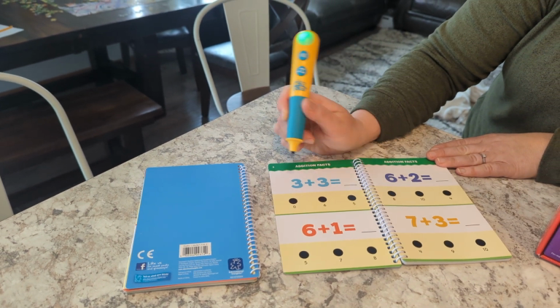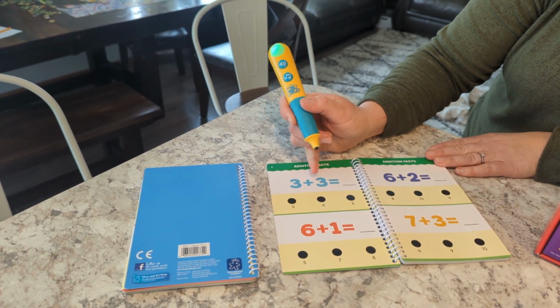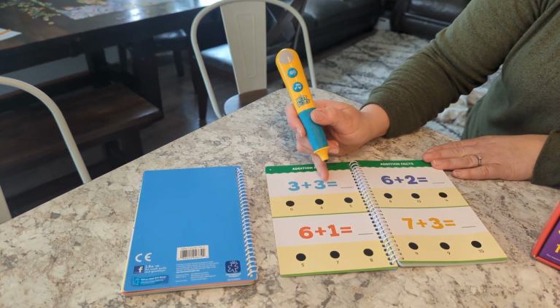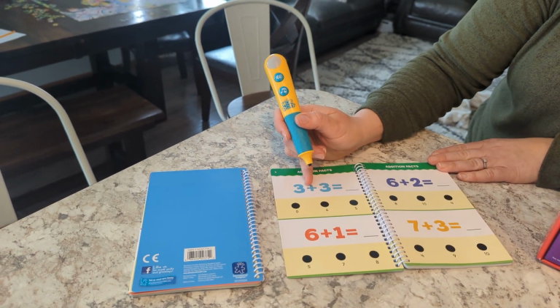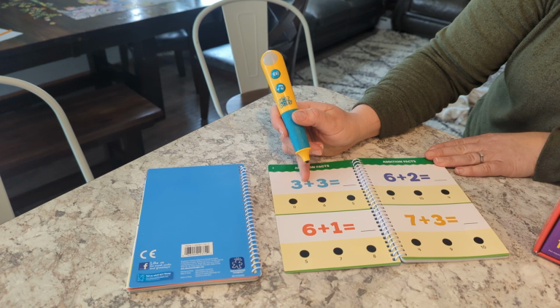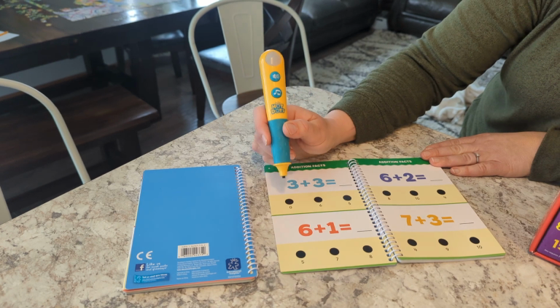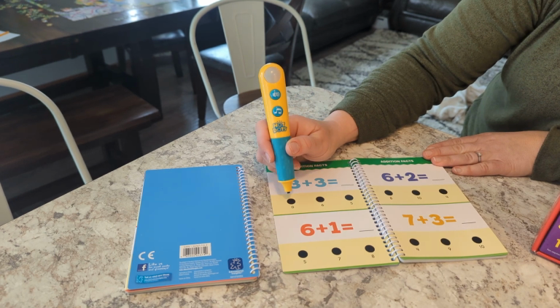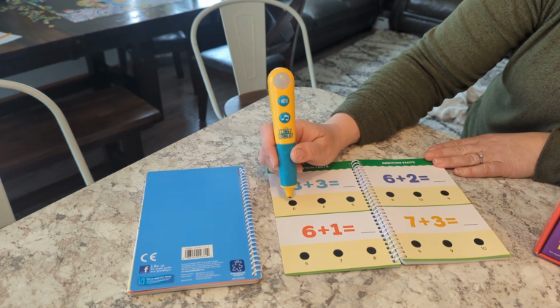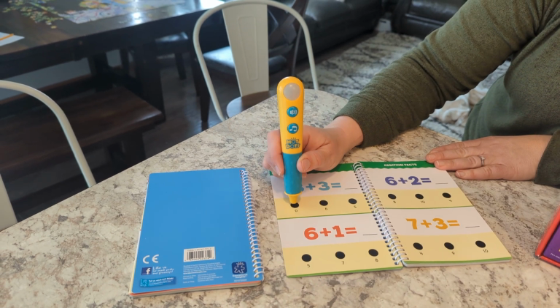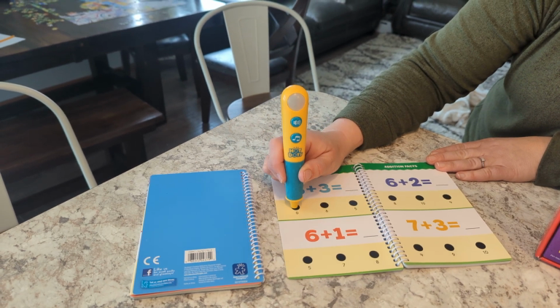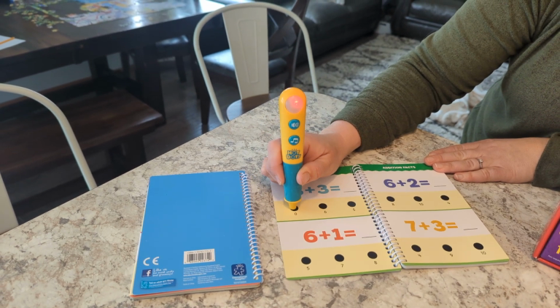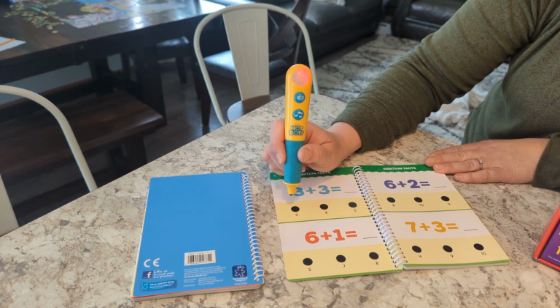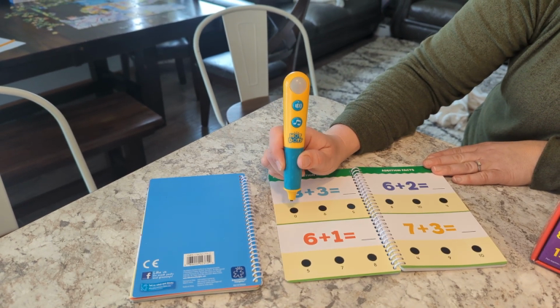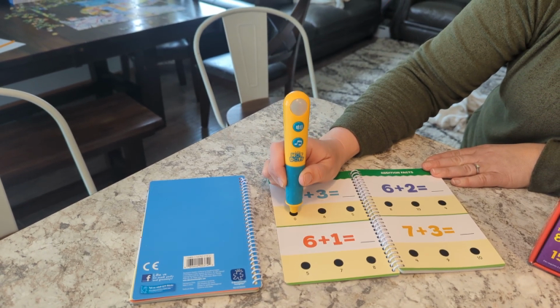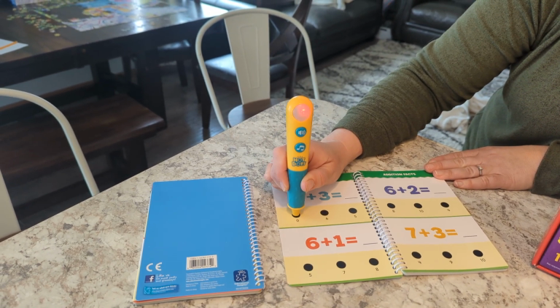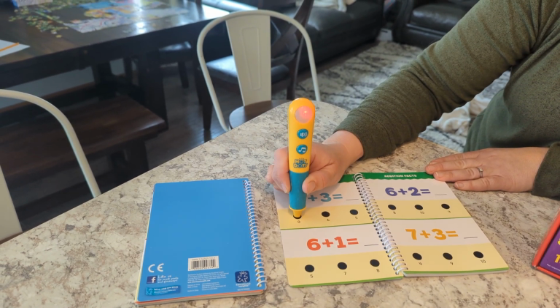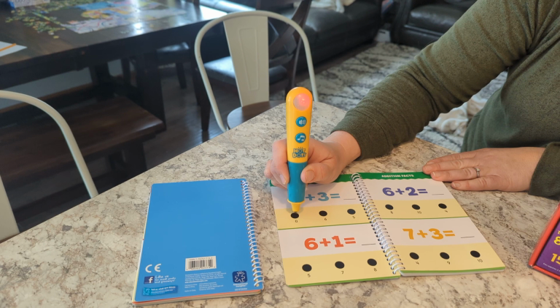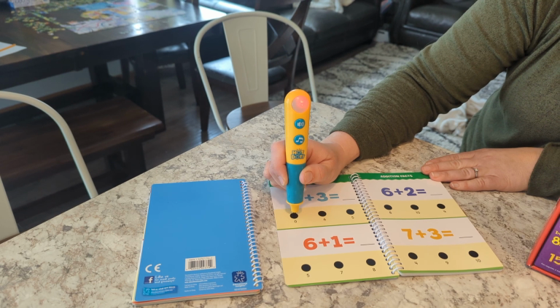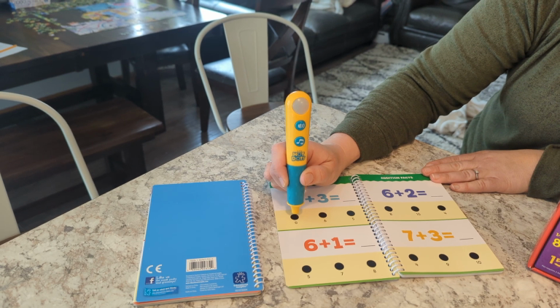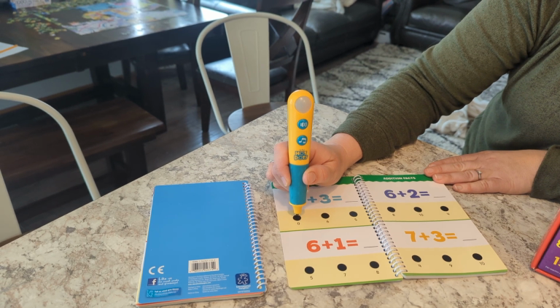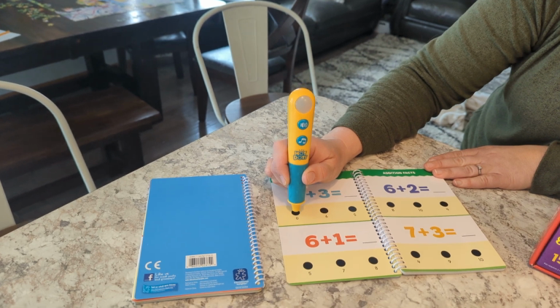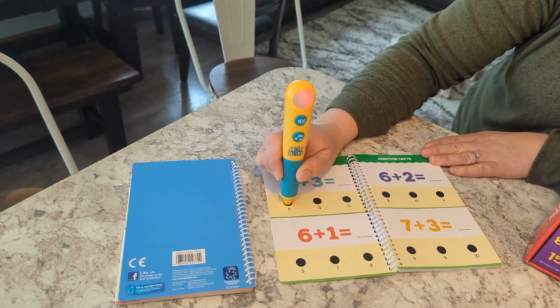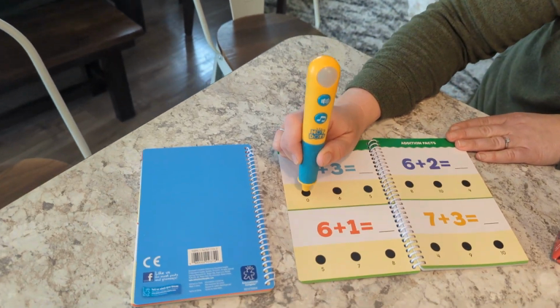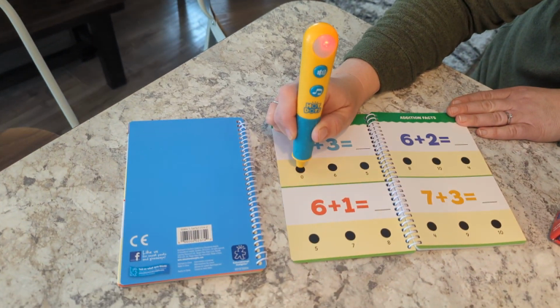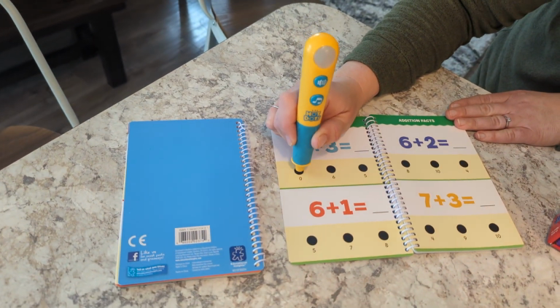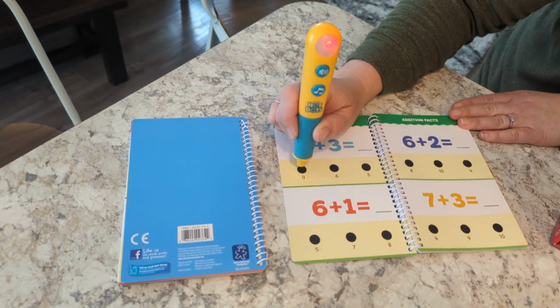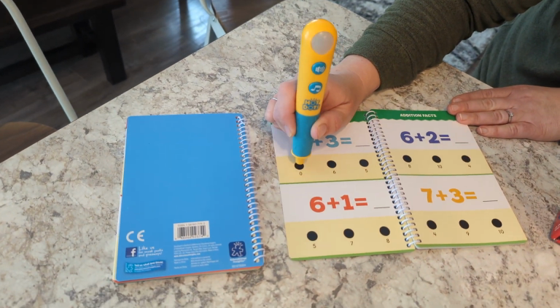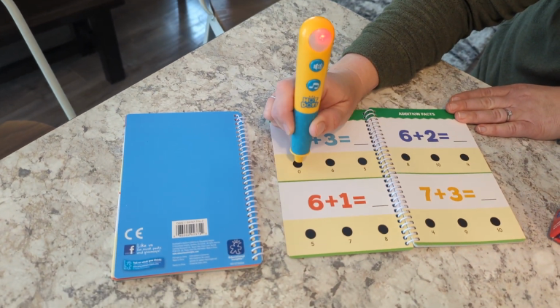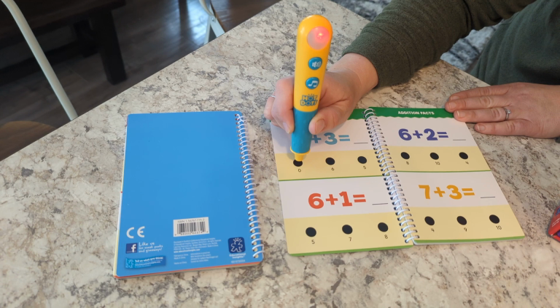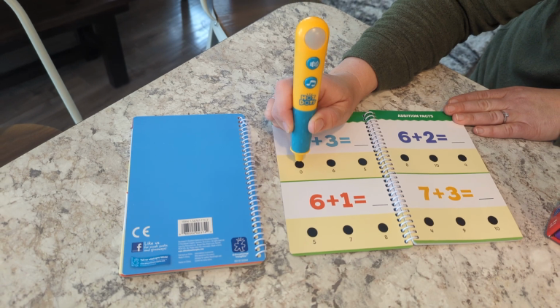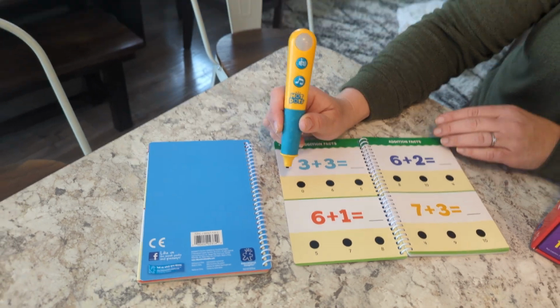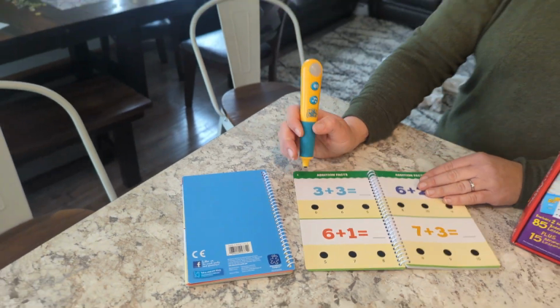So if they hit the wrong answer, it will light up red and it makes different noises — like 'ah, no' for wrong answers.